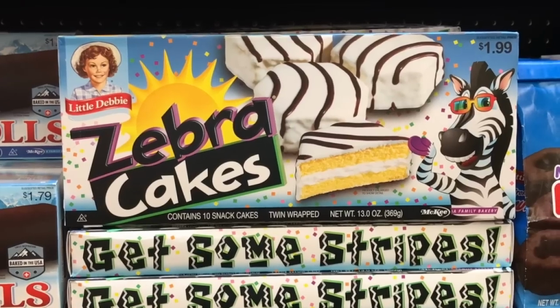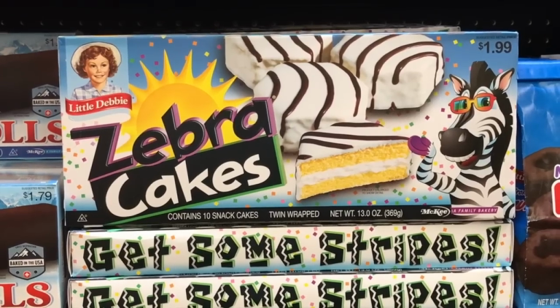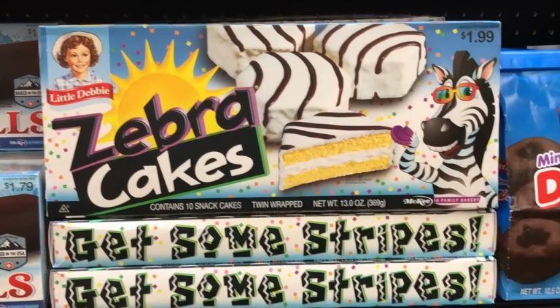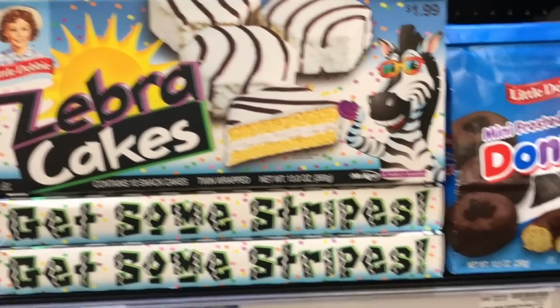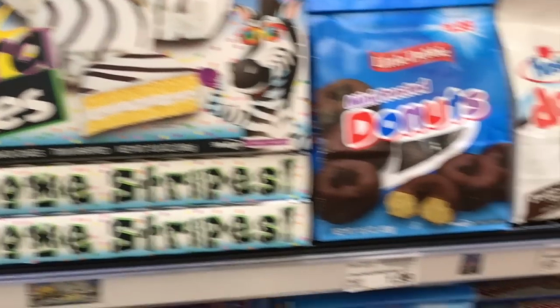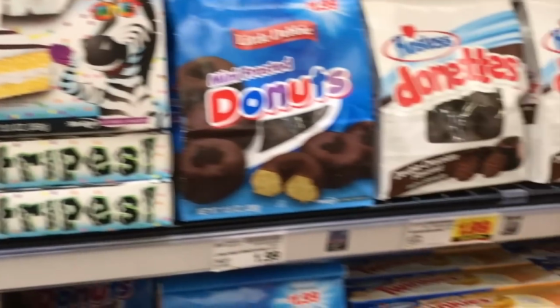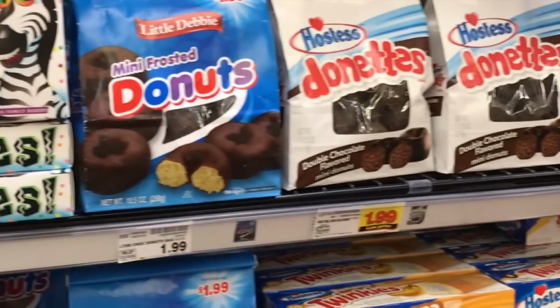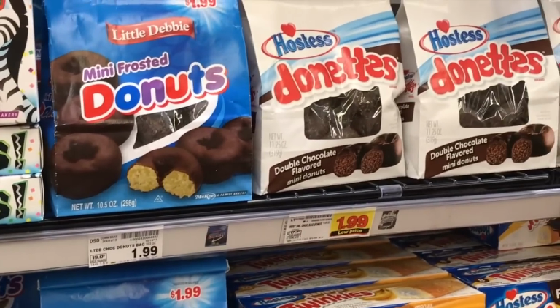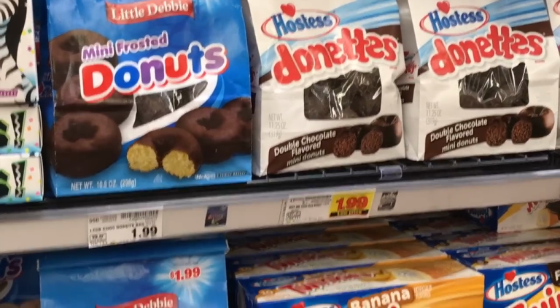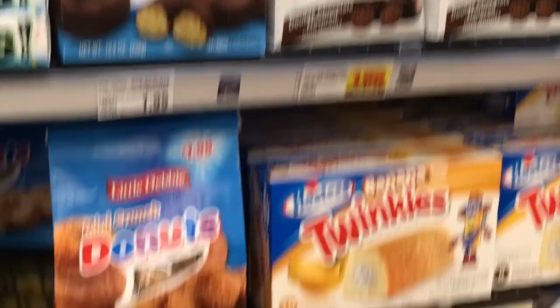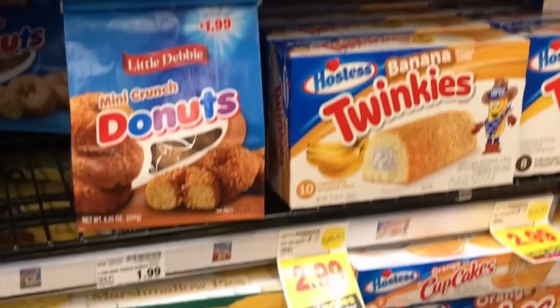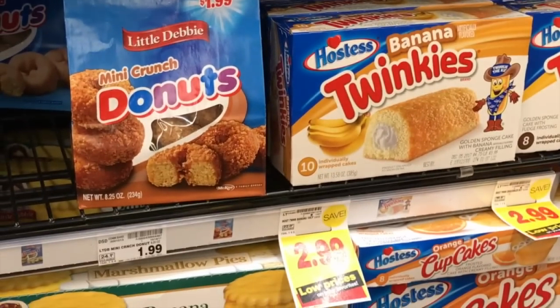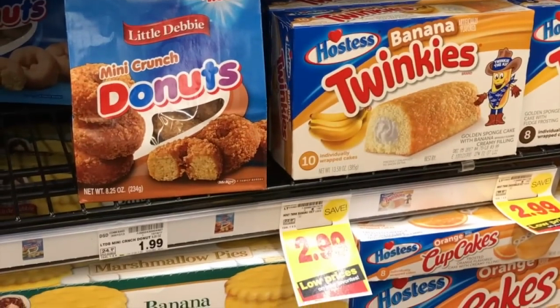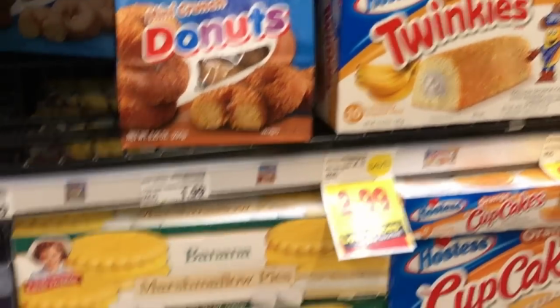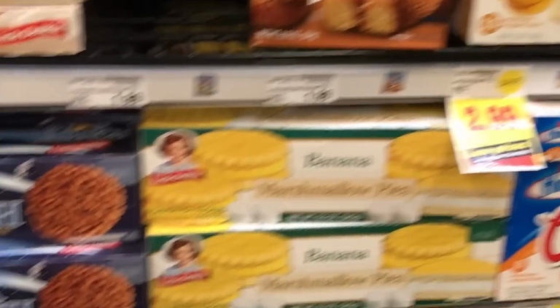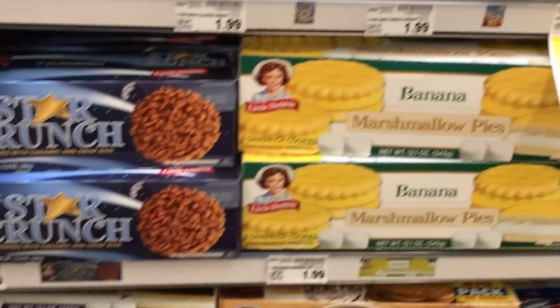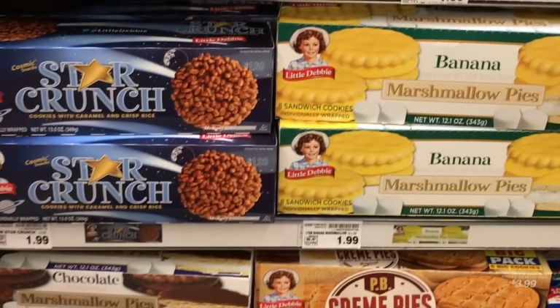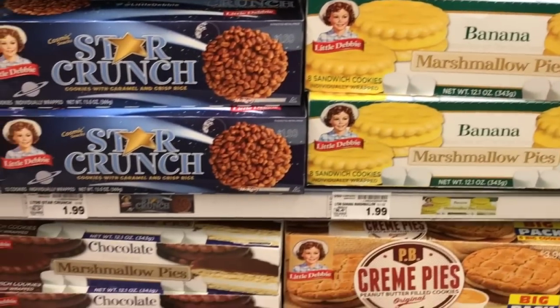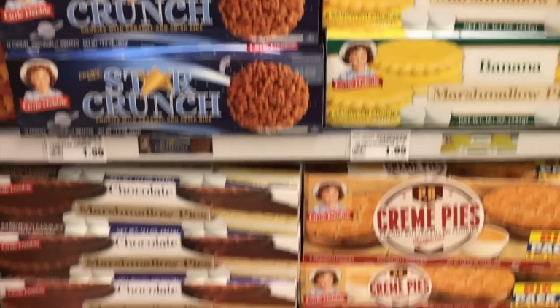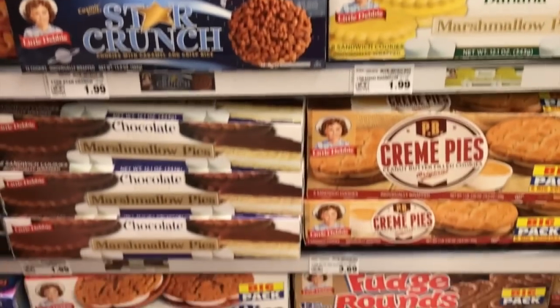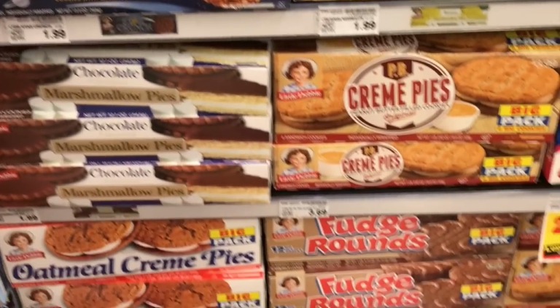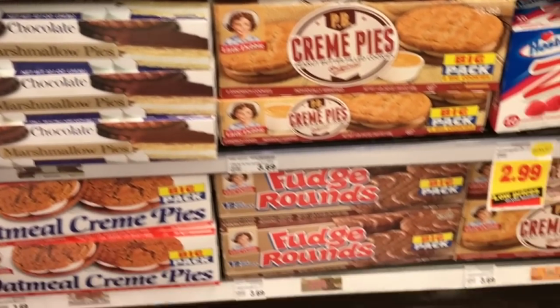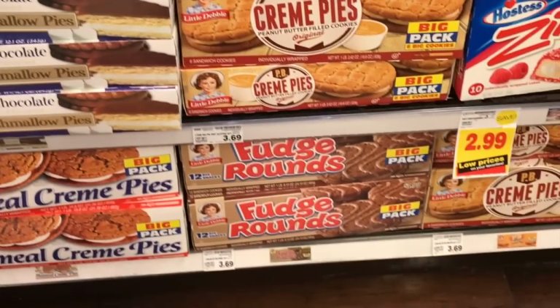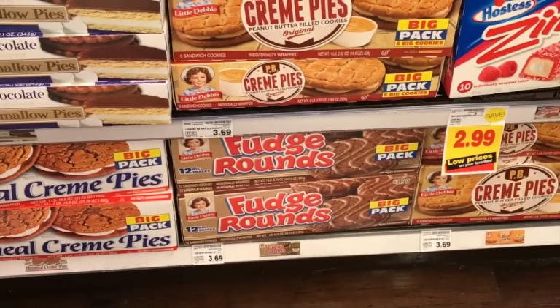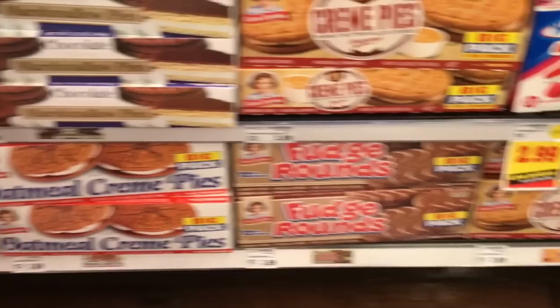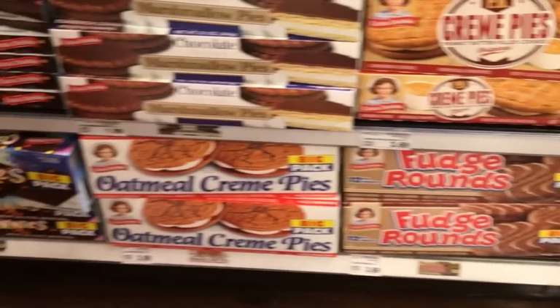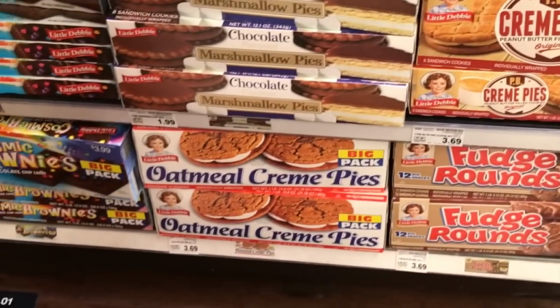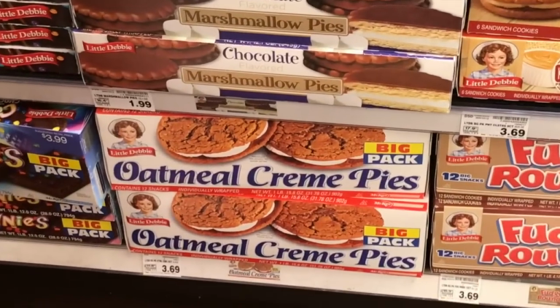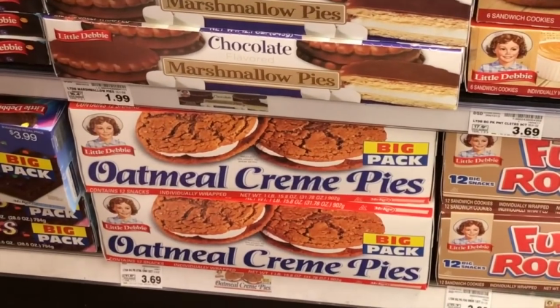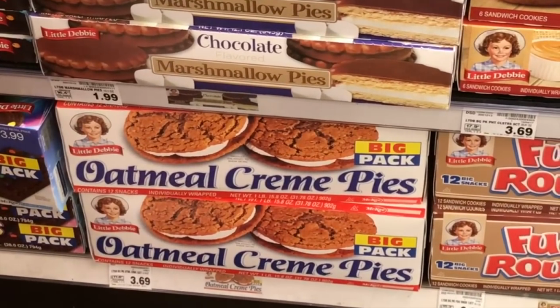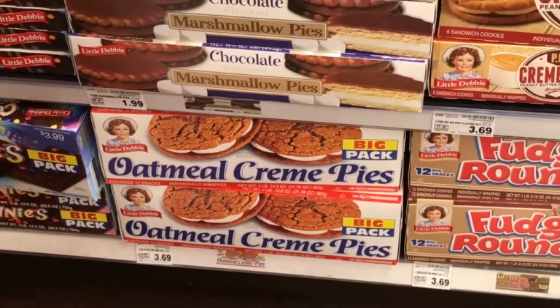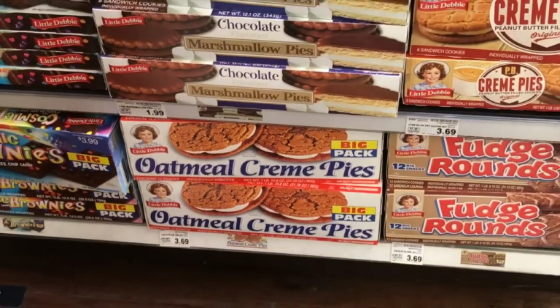Kind of a little contradicting after the healthy protein, but these are also super fun to throw into a stocking. He loves the zebra cakes, I love the oatmeal cream pies, so I'll probably give both for his stocking.